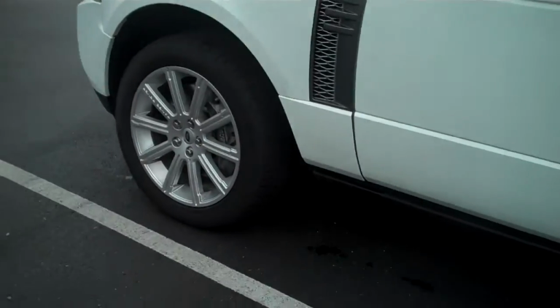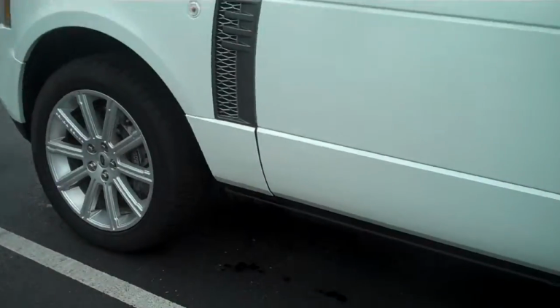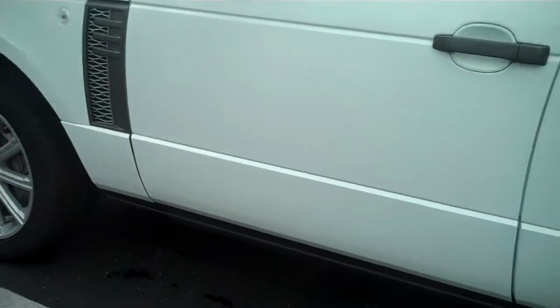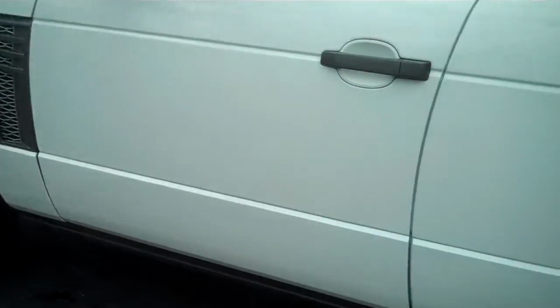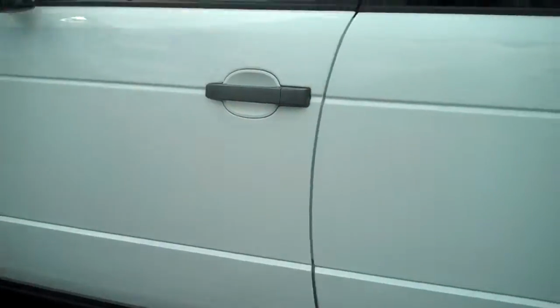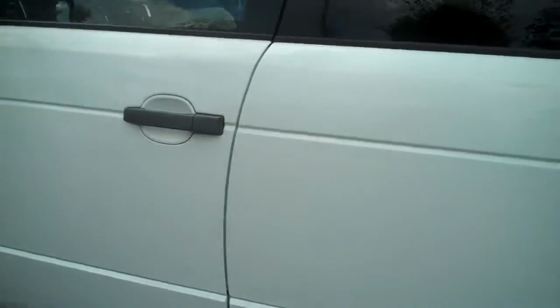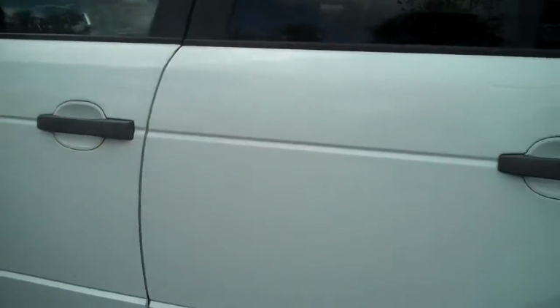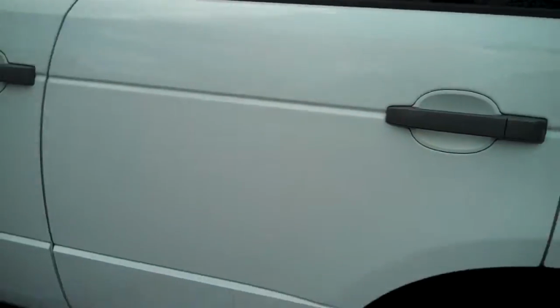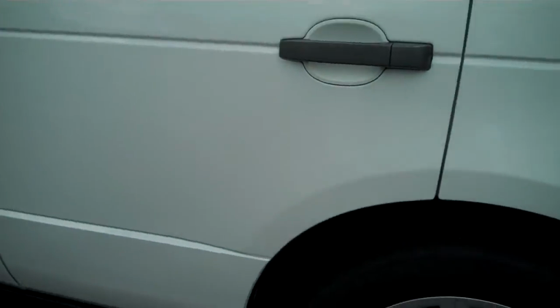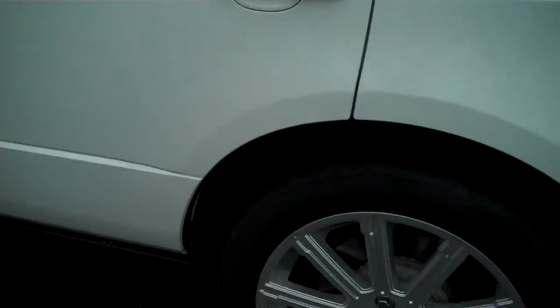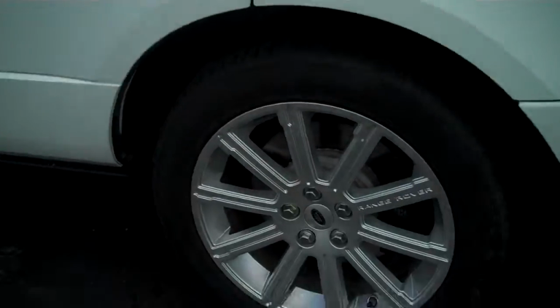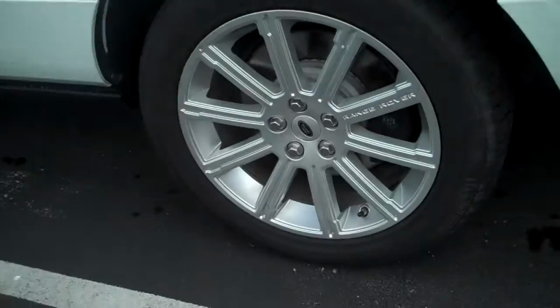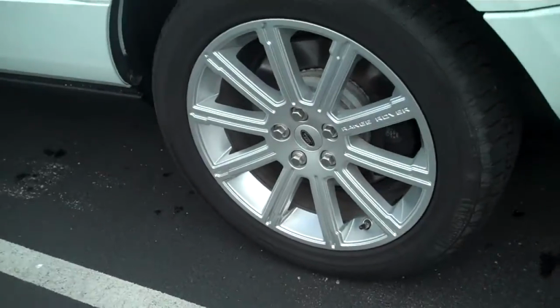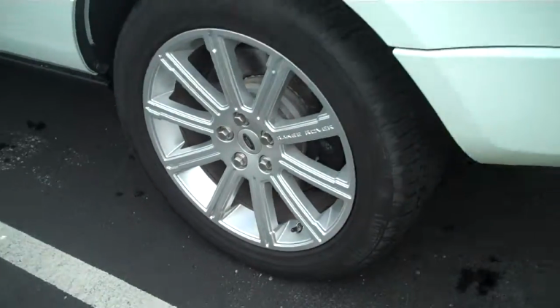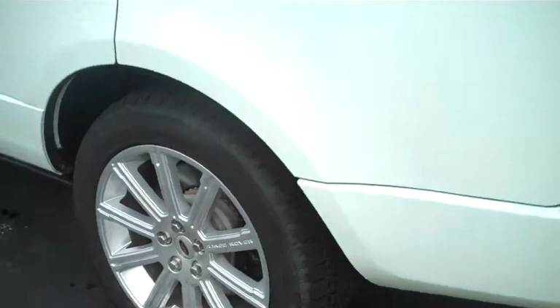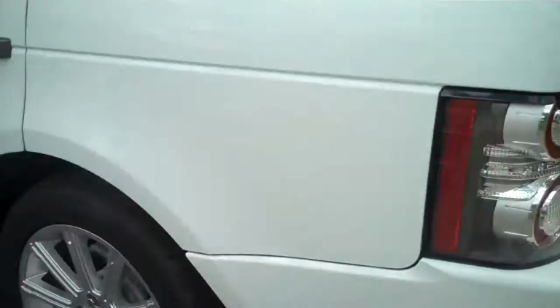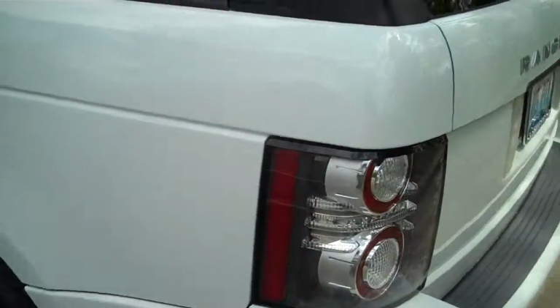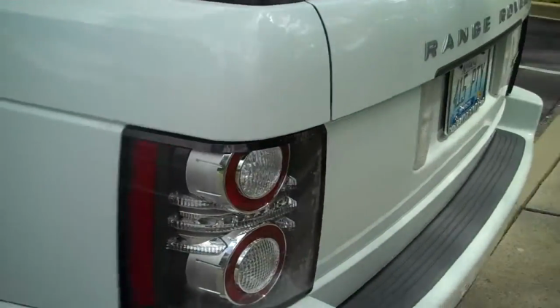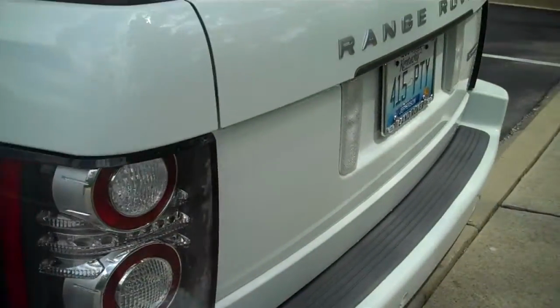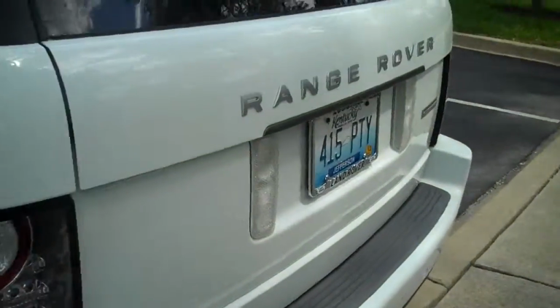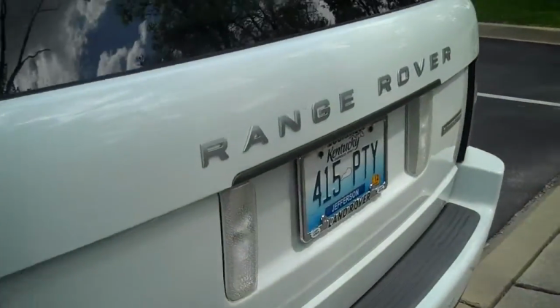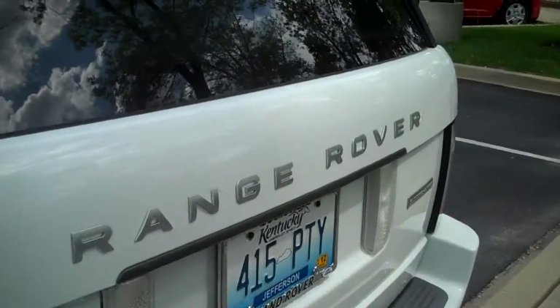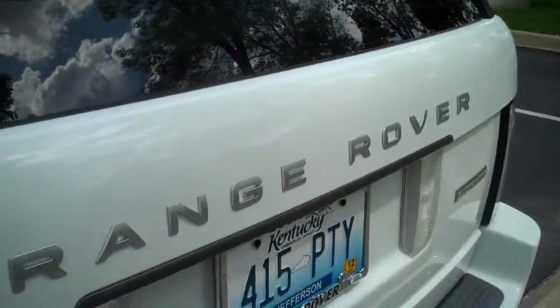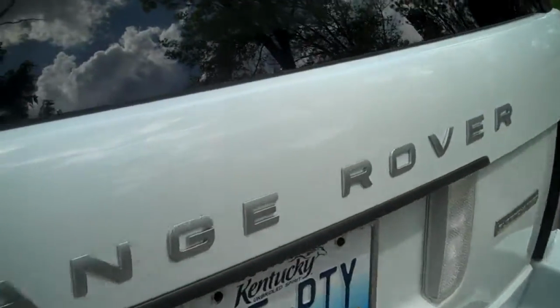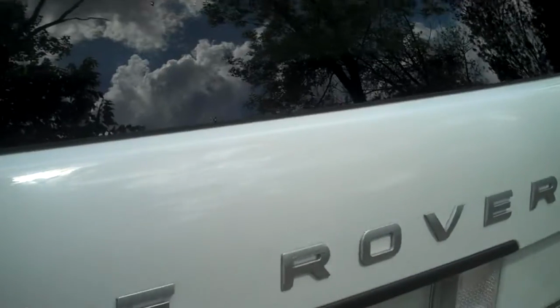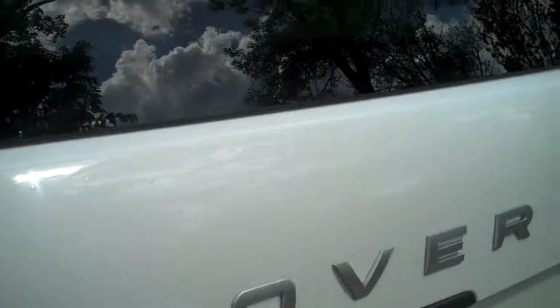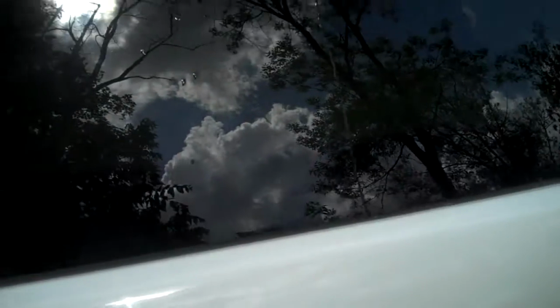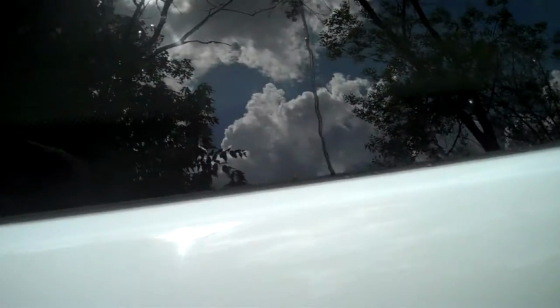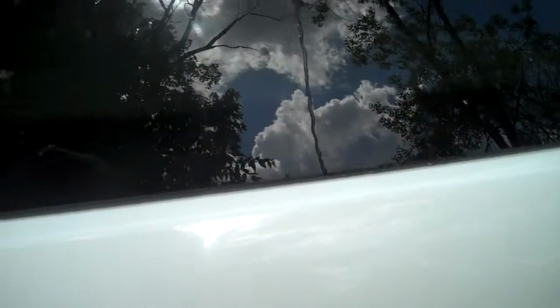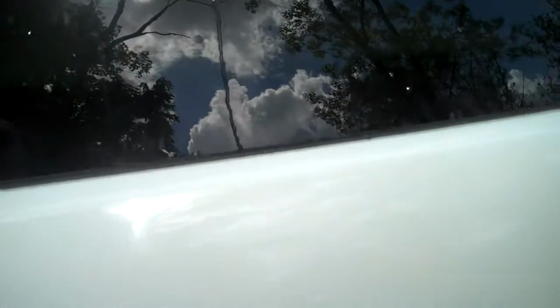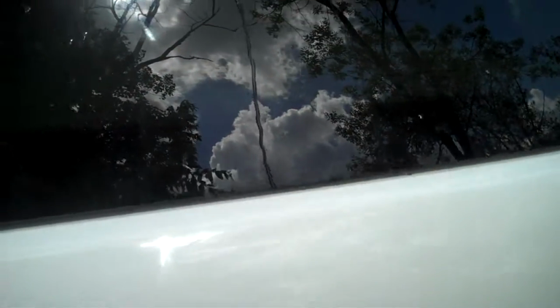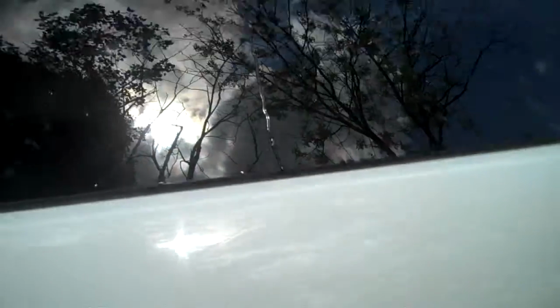I want you to see that the tires look good, no dents or scratches or anything on the body. We get very good cars and we take good care of them.